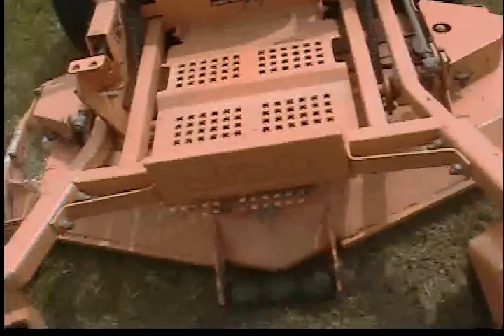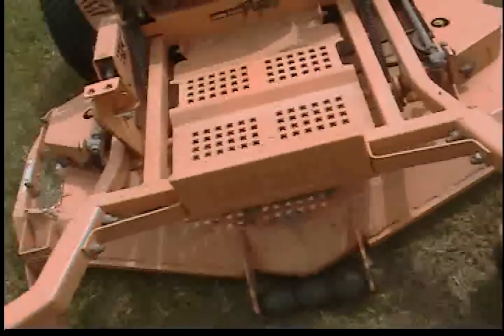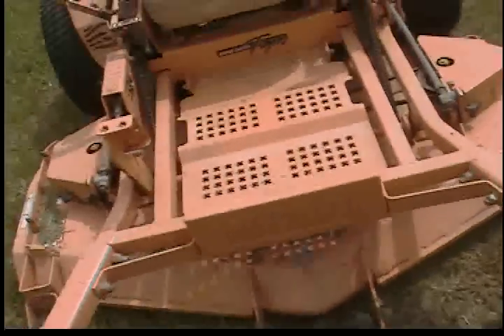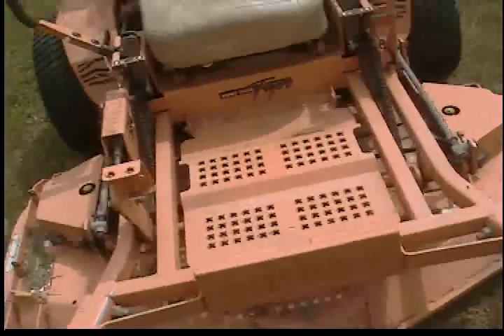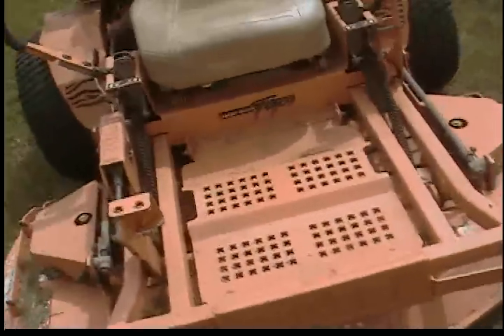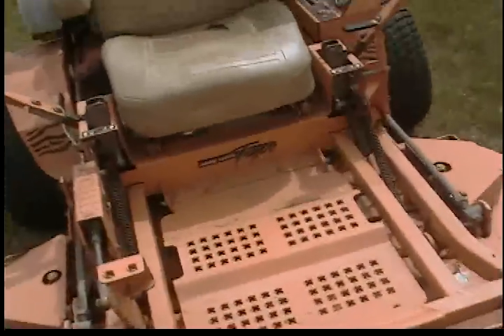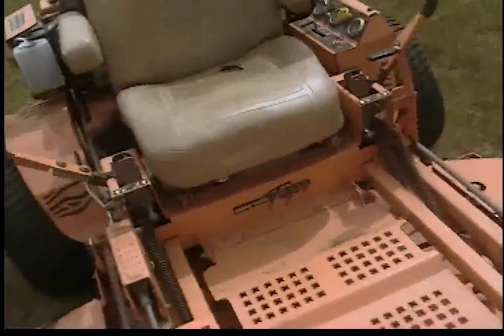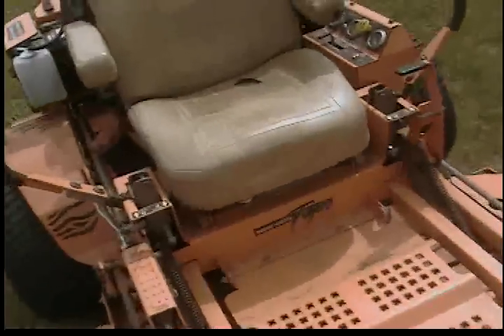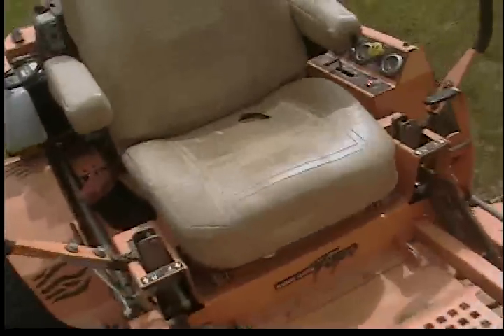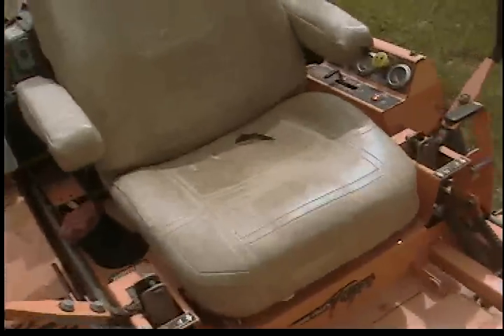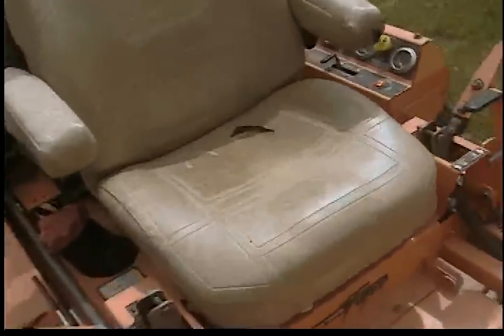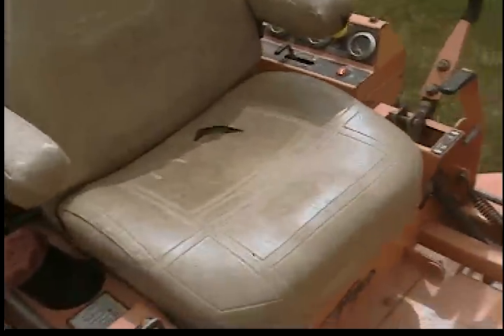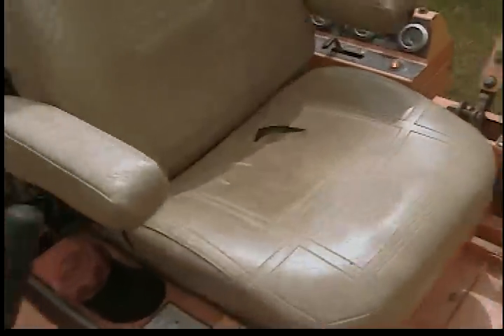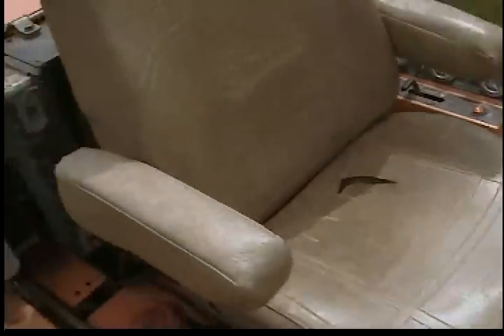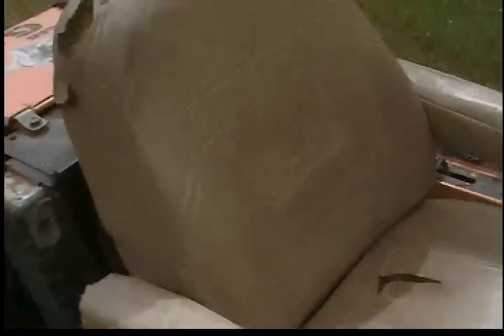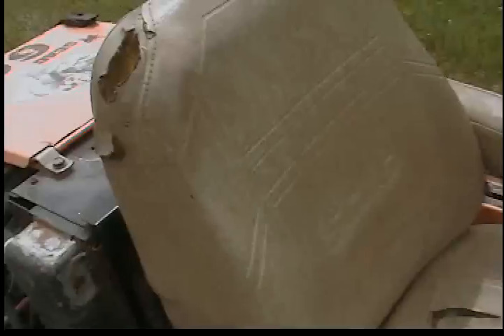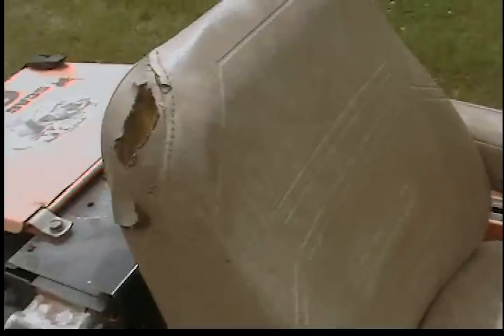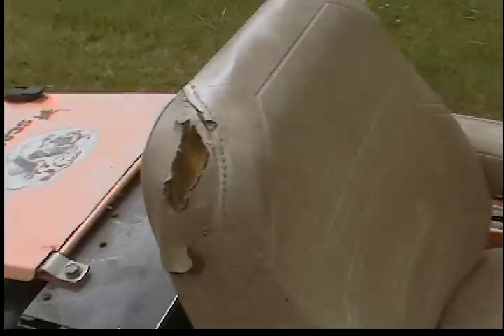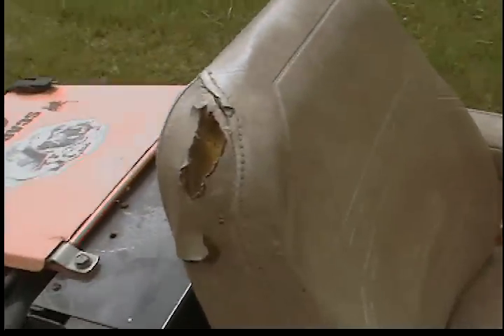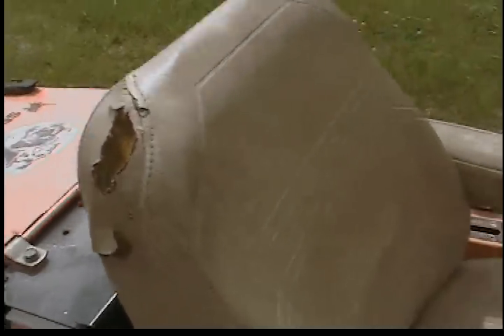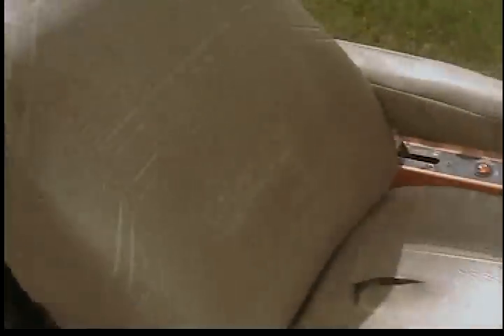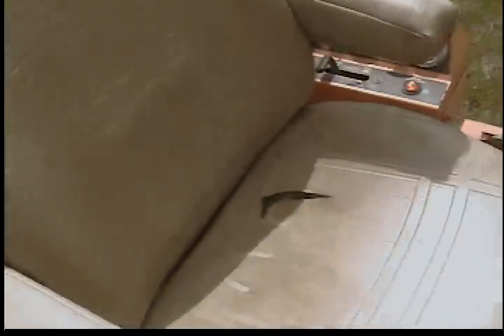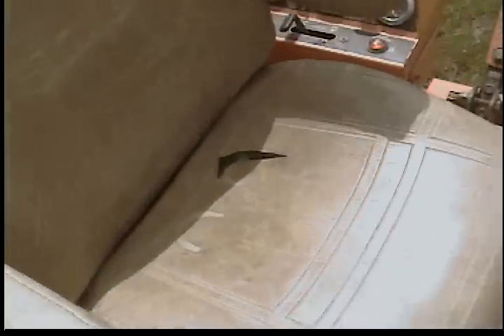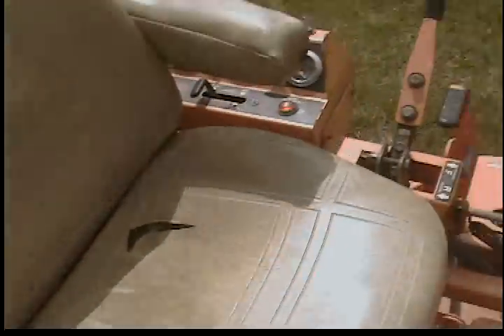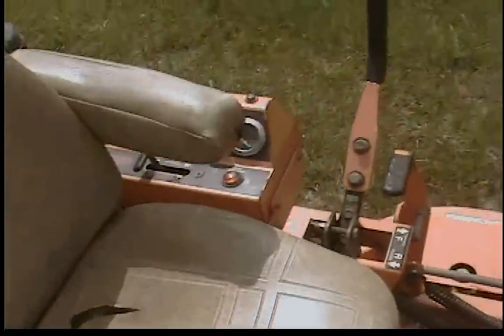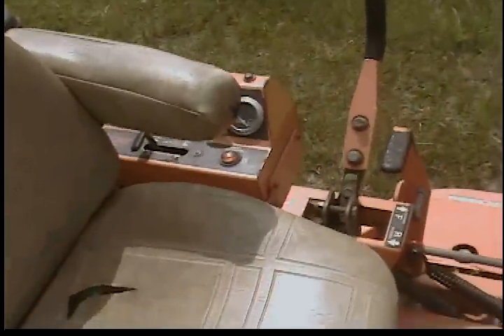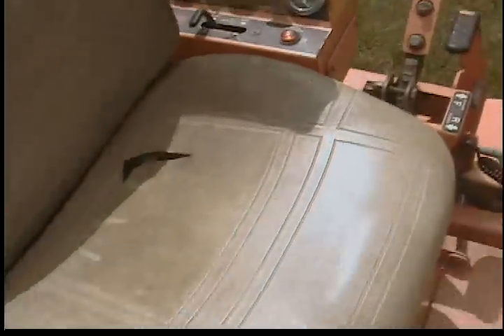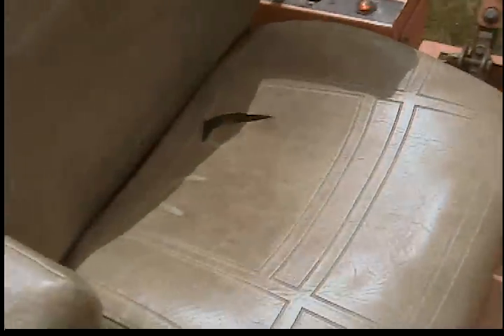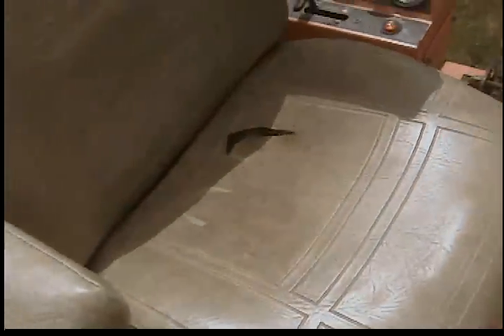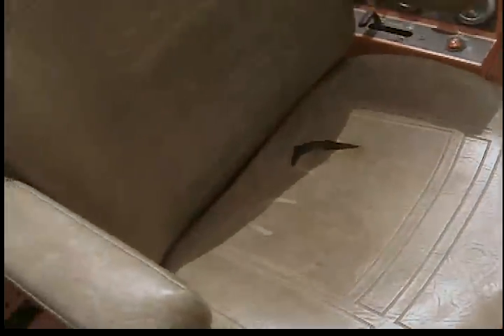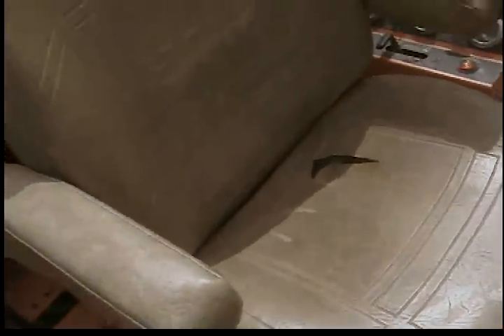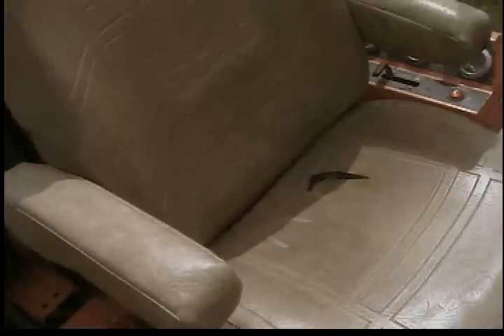The seat has a couple tears, nothing major. Just a few little tears there. This is the nicest seat that Scag does make.